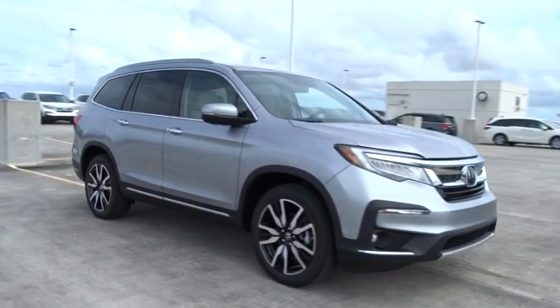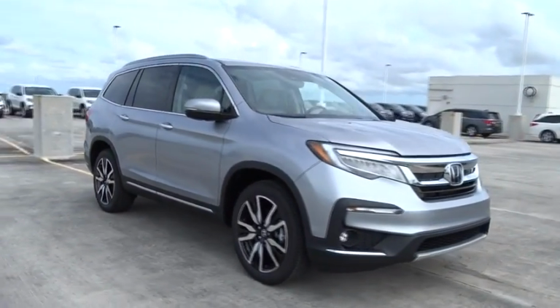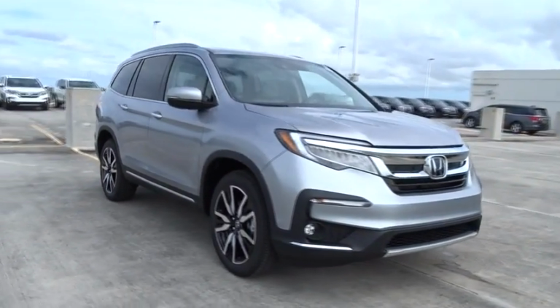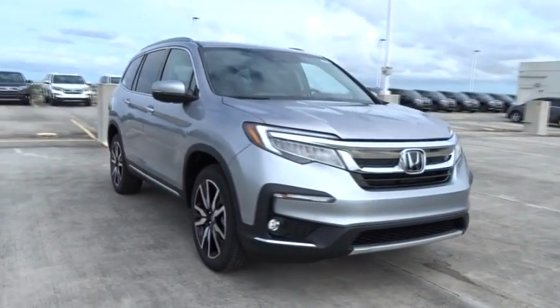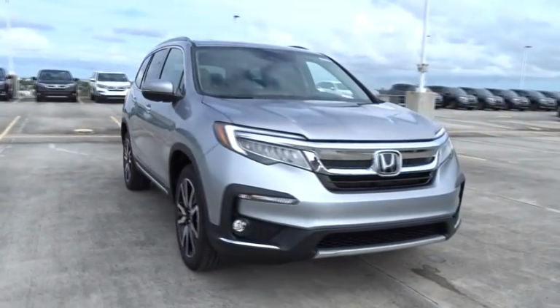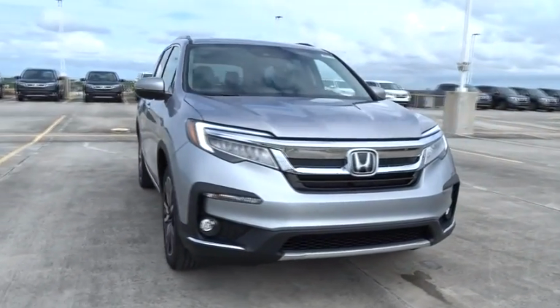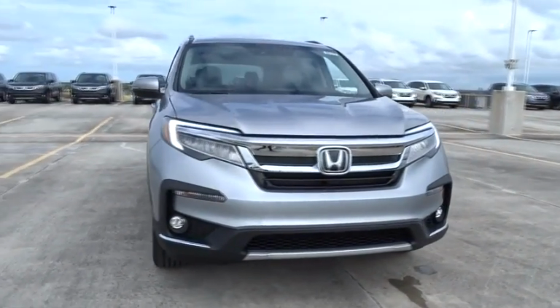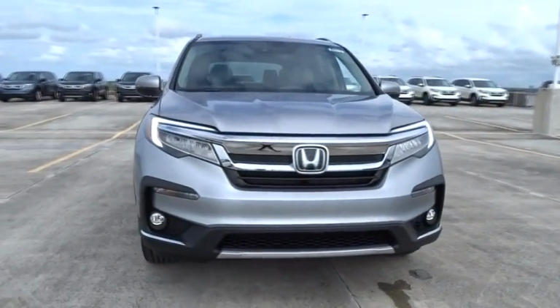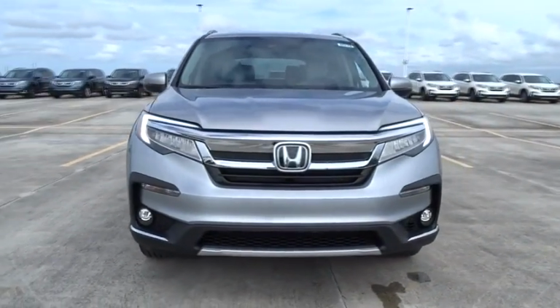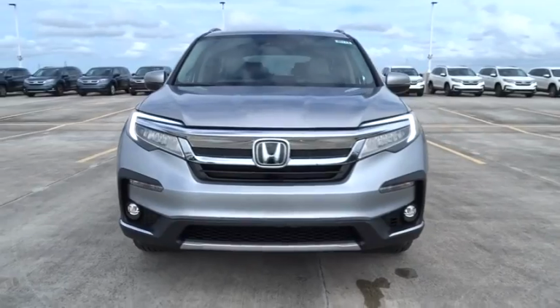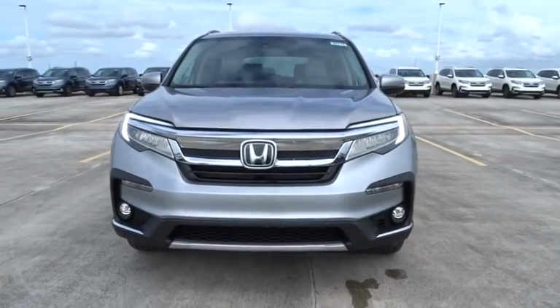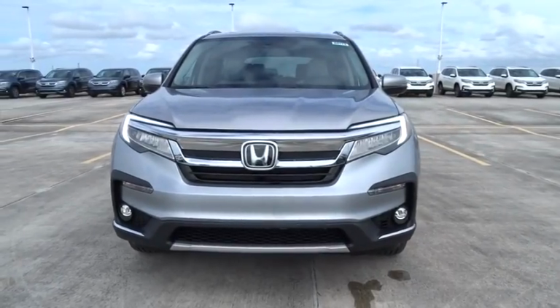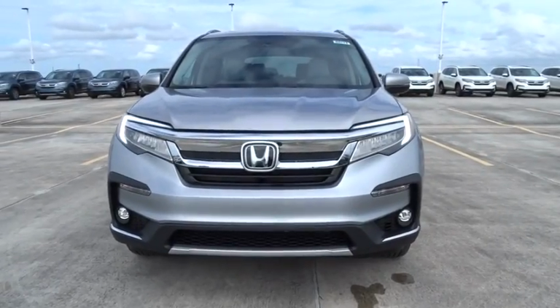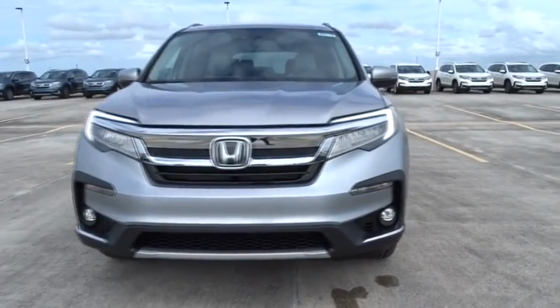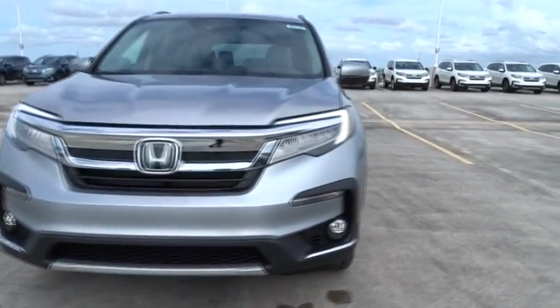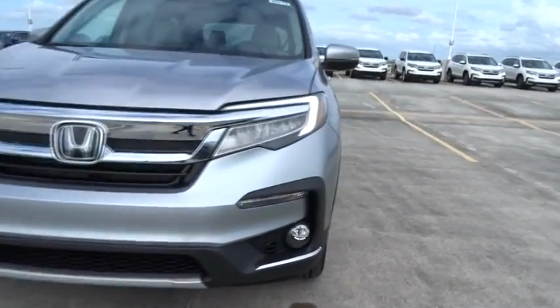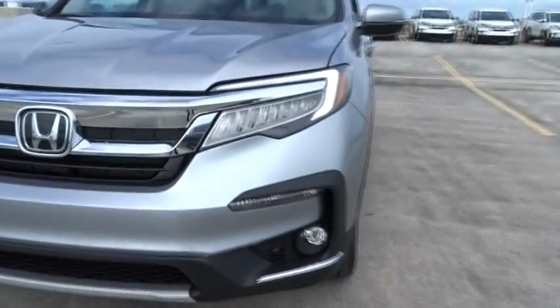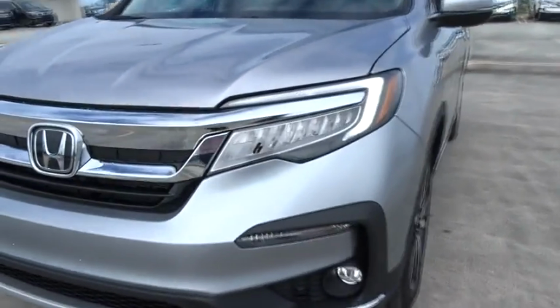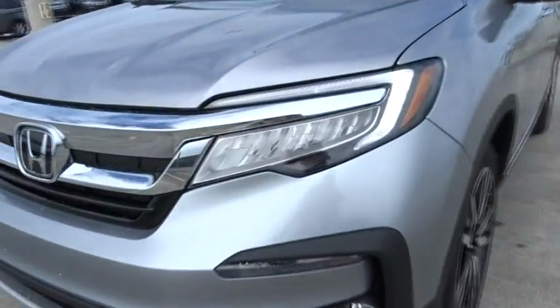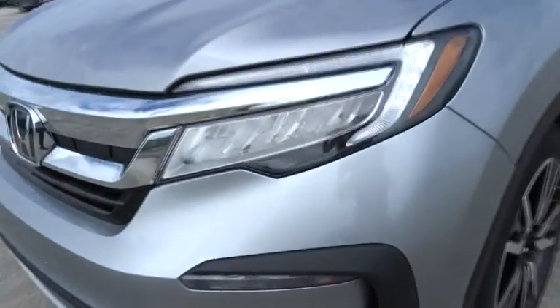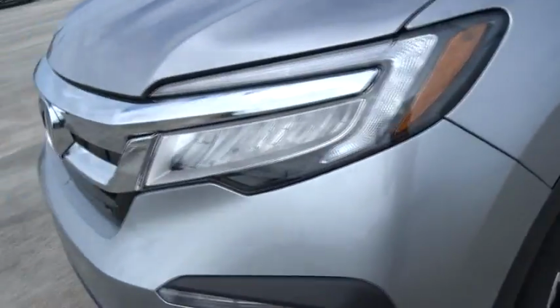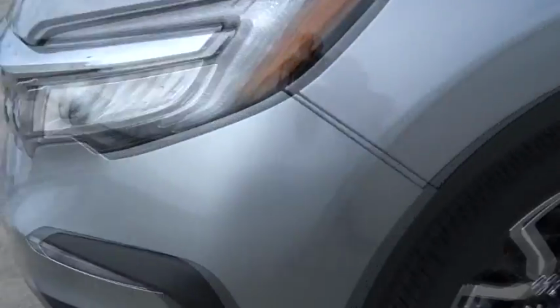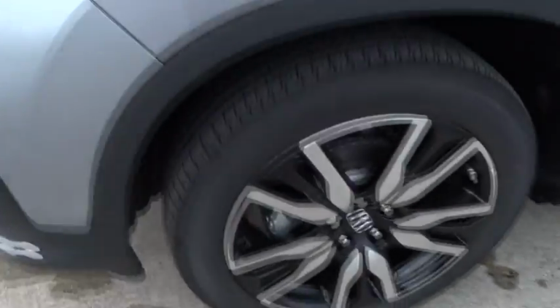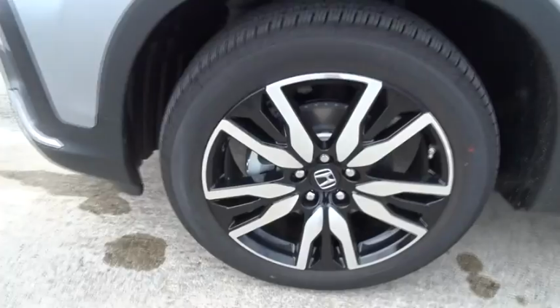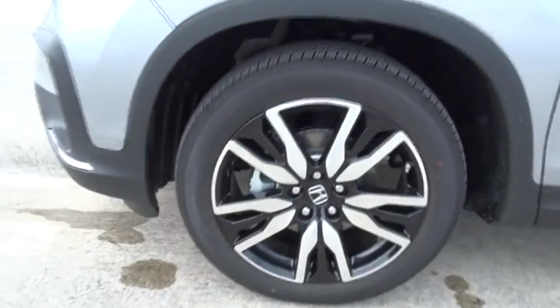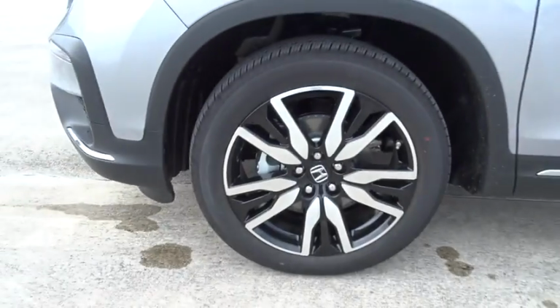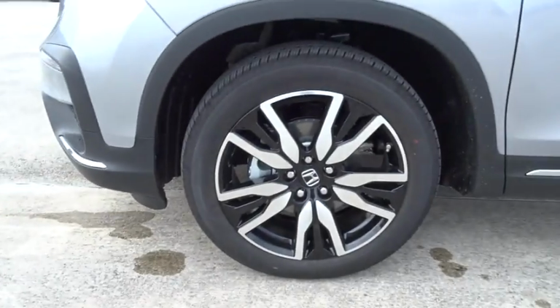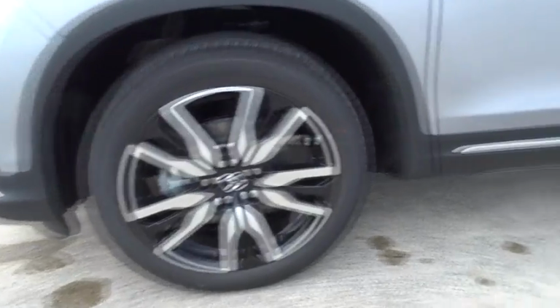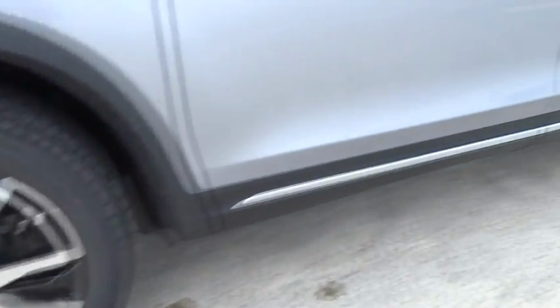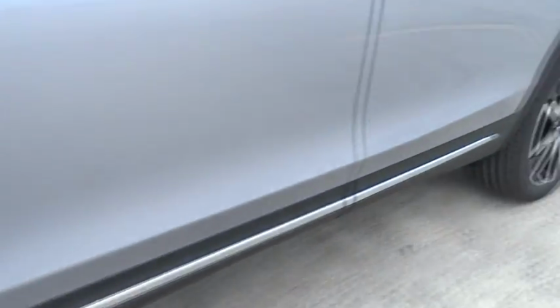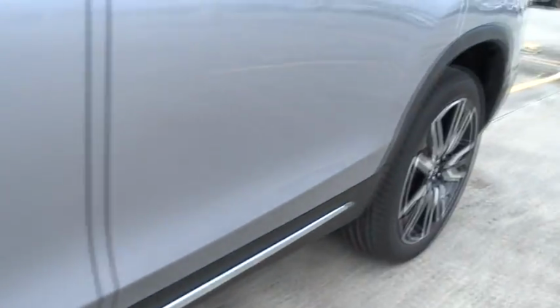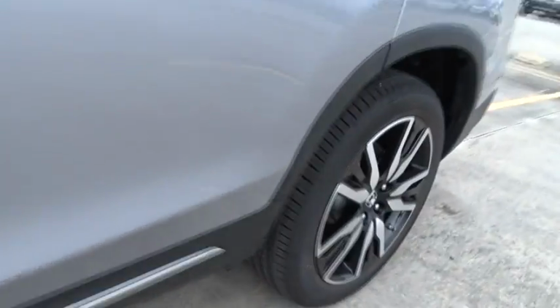Power windows. Remote power door locks. Heated driver's seat. Airbags. Leather seats. Tachometer. Heated passenger seat. Driver memory seat. Remote window operation. Rear spoiler.